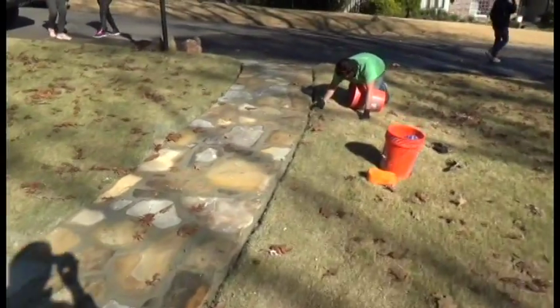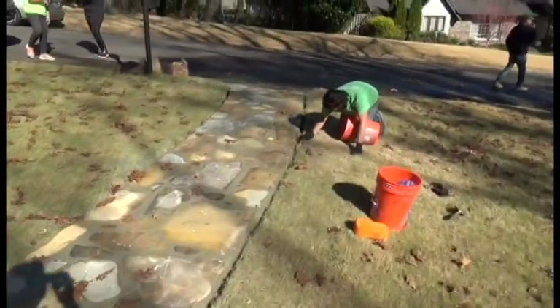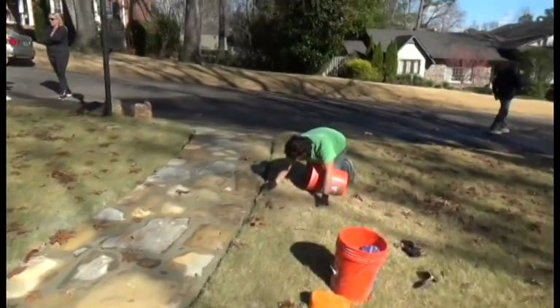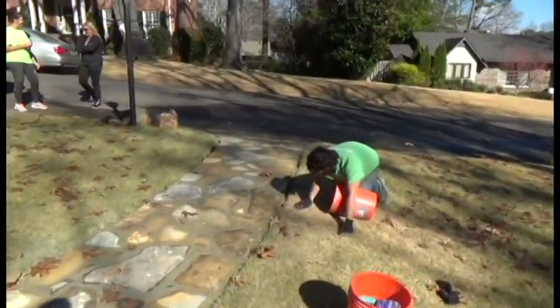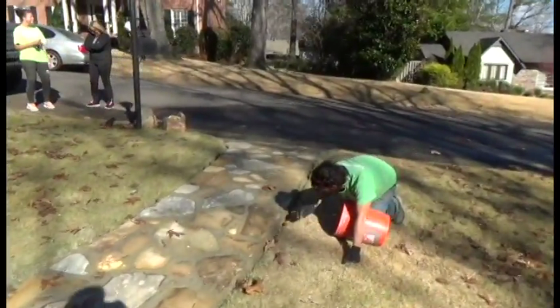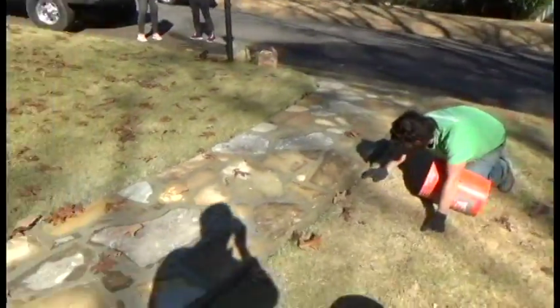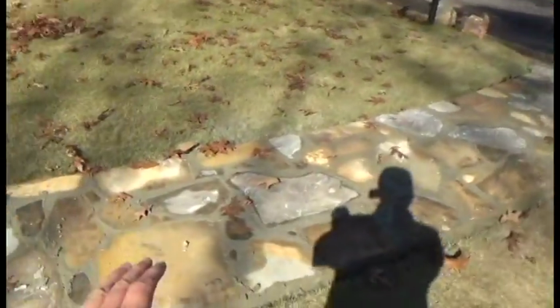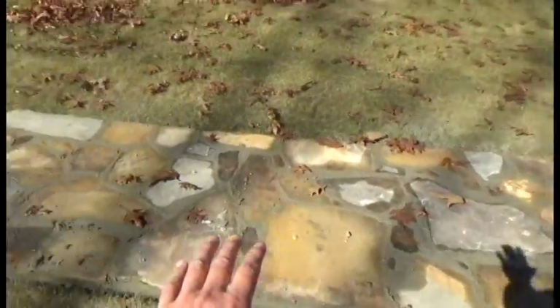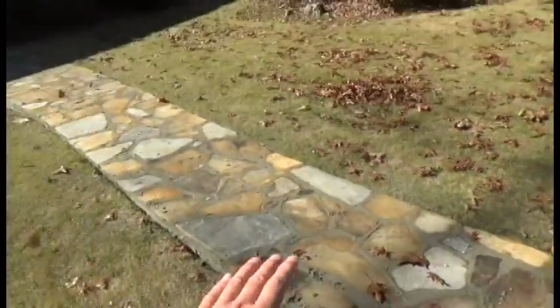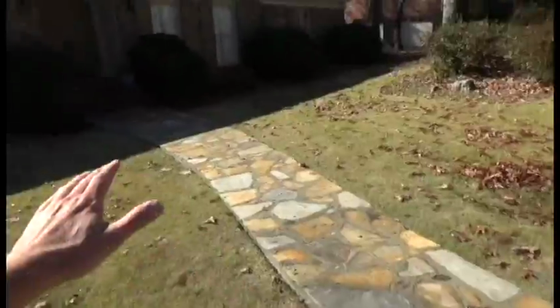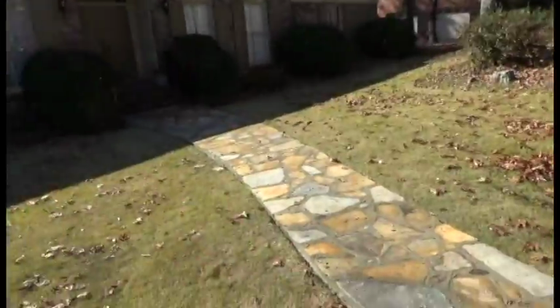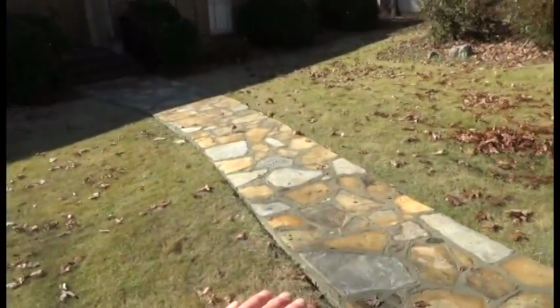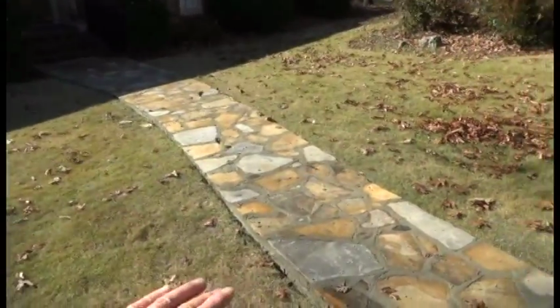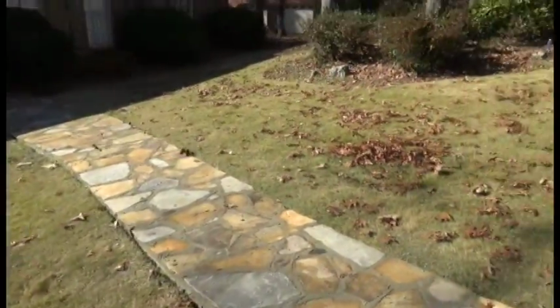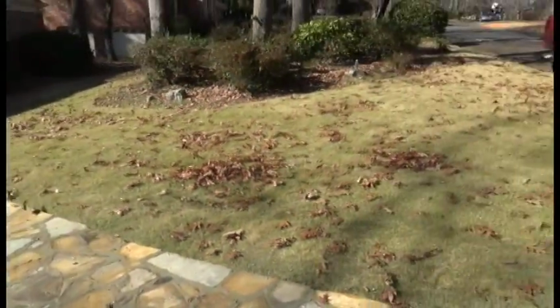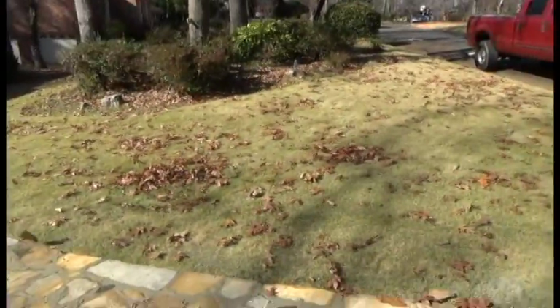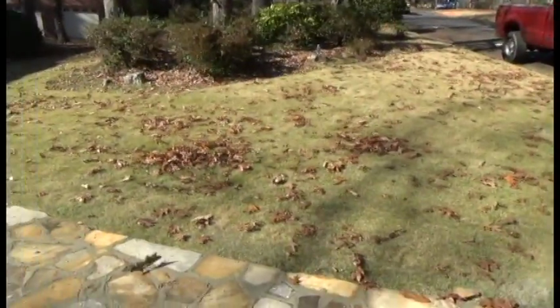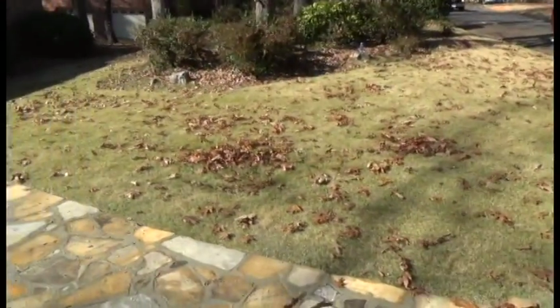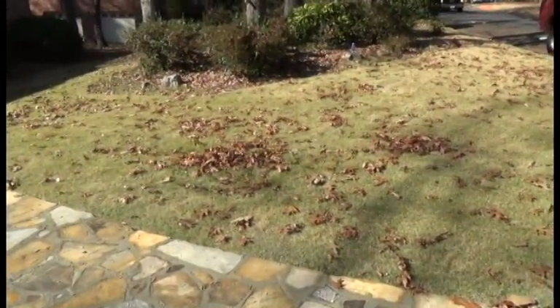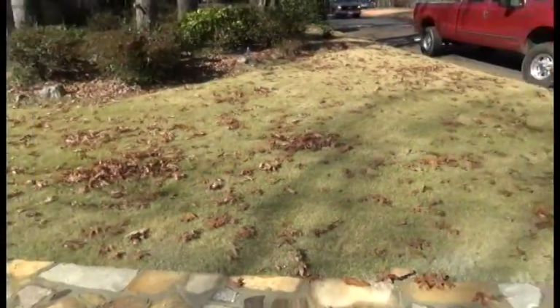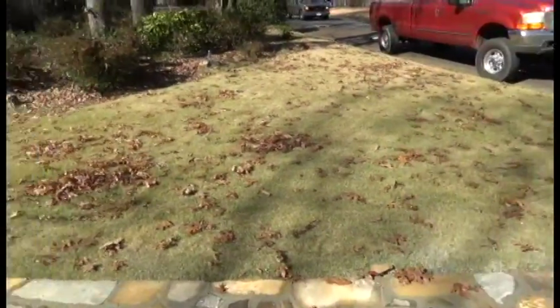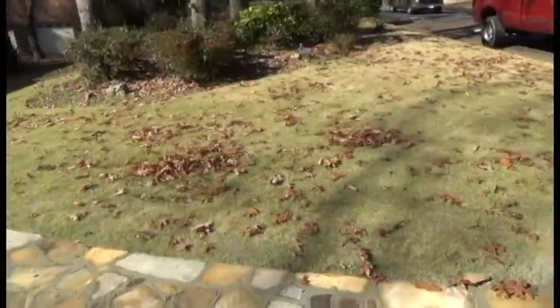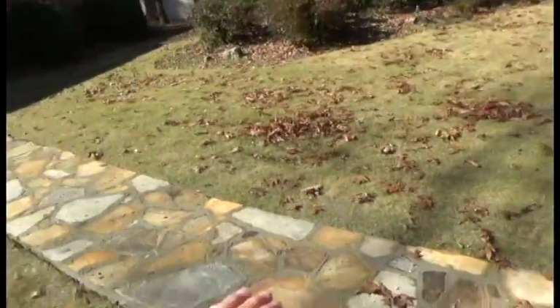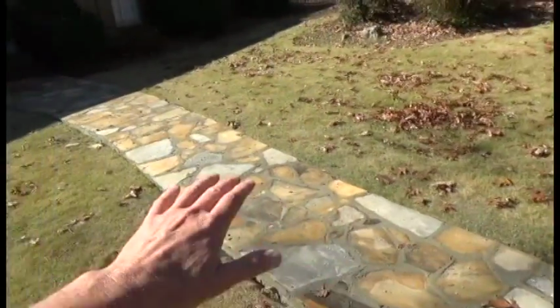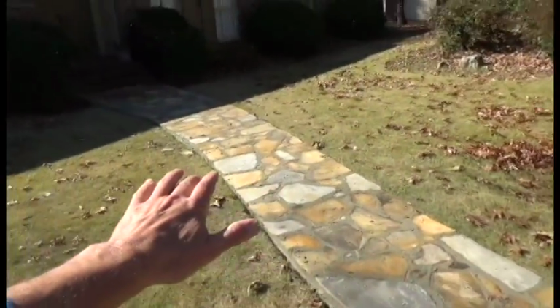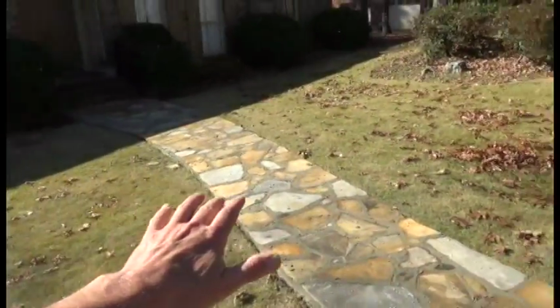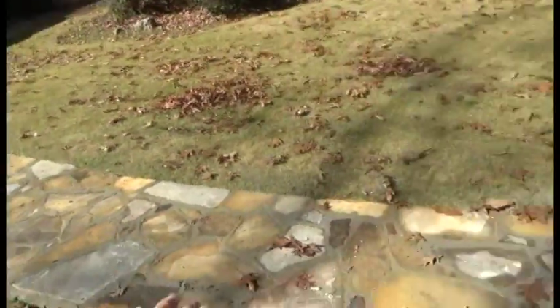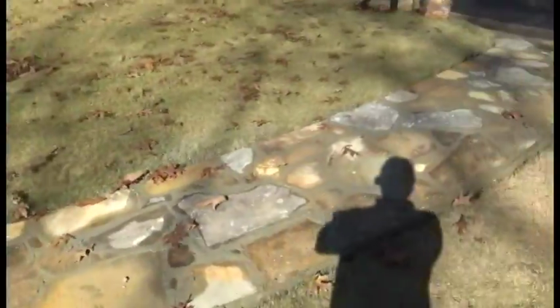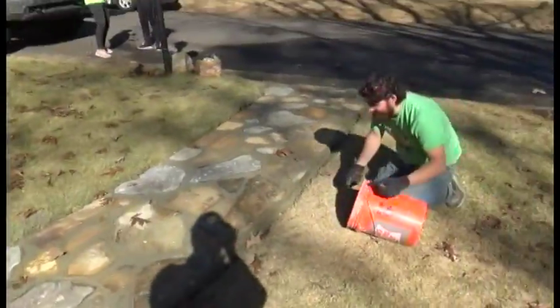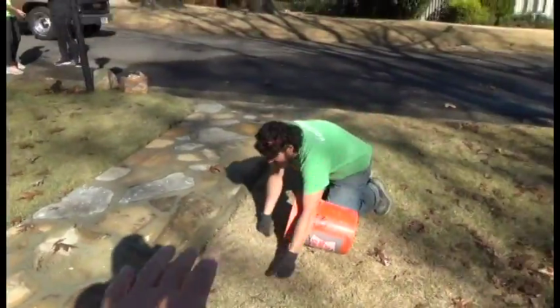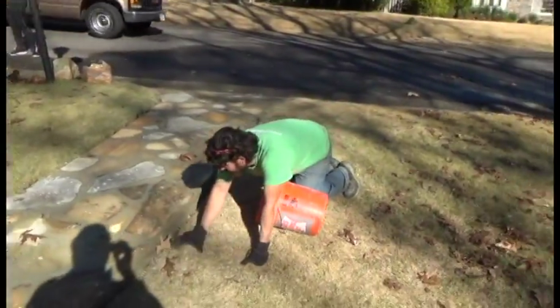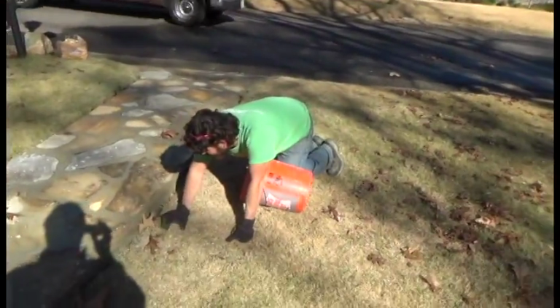We can cover your existing sidewalk if you'd like to have some beautiful colors like this. Sometimes if you look at a sidewalk it's just plain concrete and it just doesn't look good. But when we come in and cover it with stone, I'm telling you right now it looks beautiful.